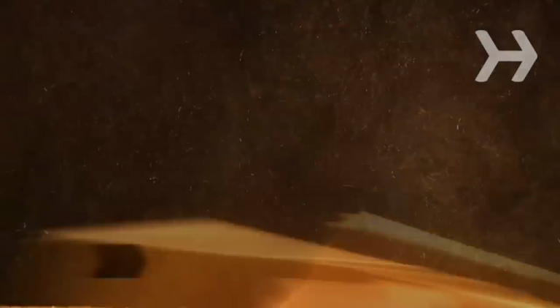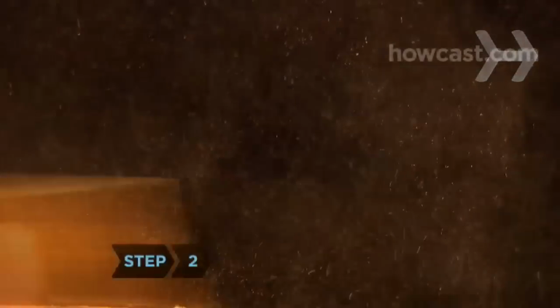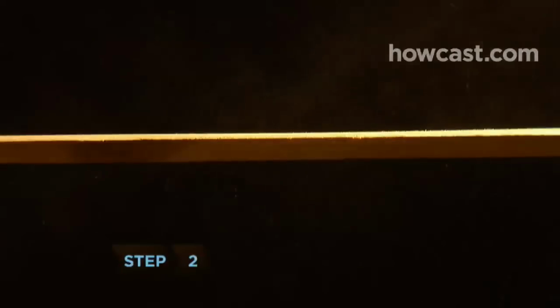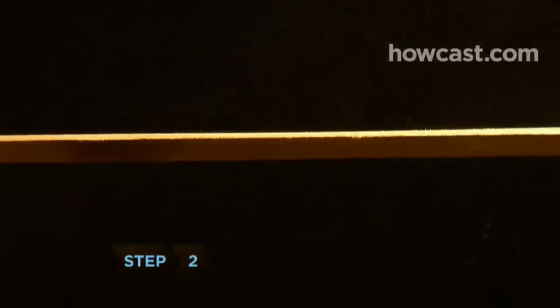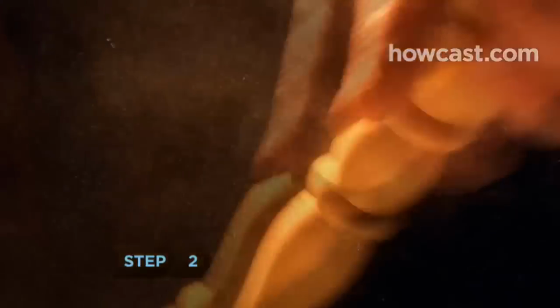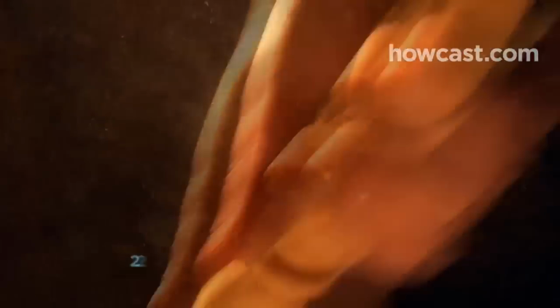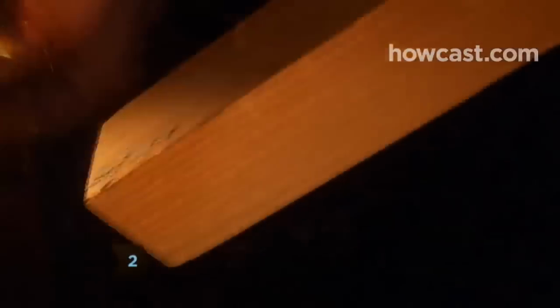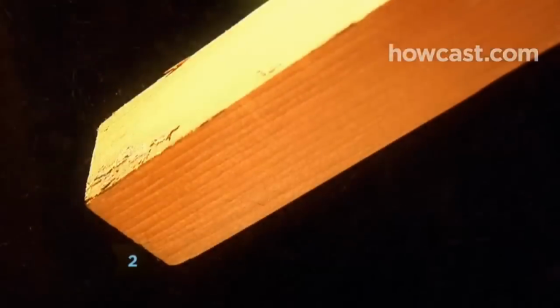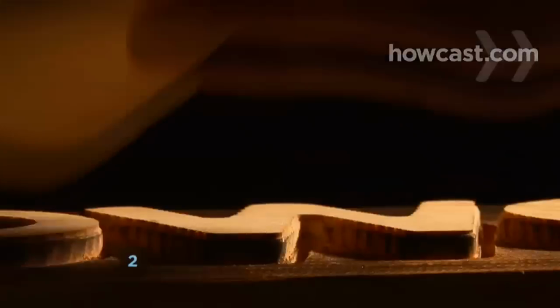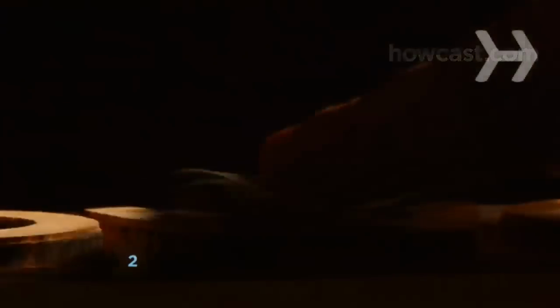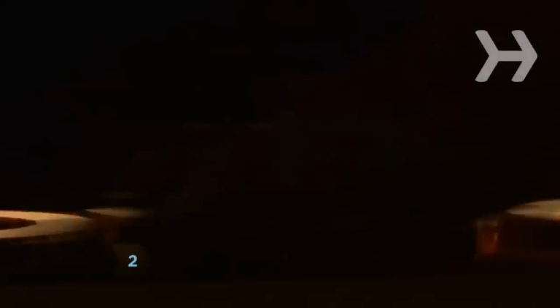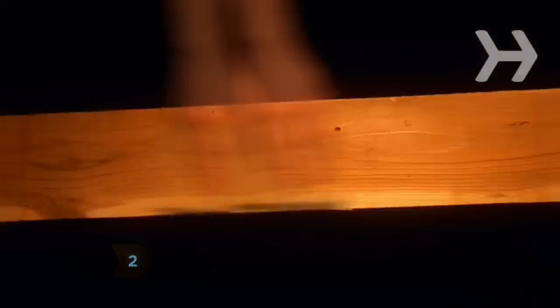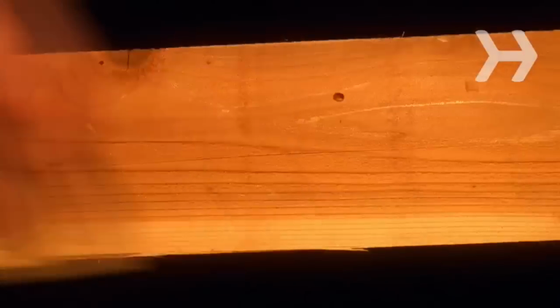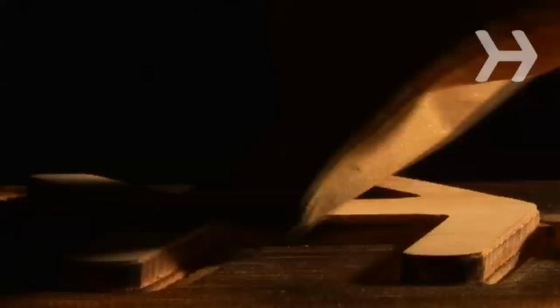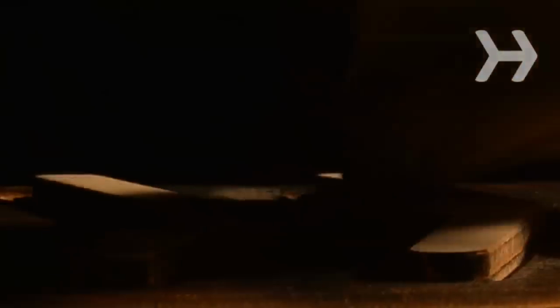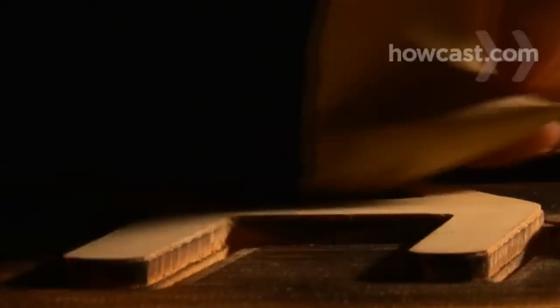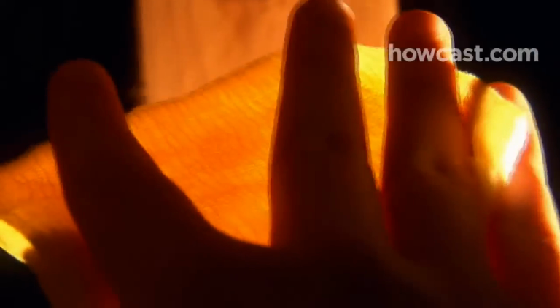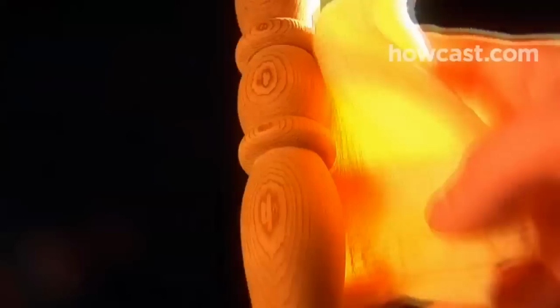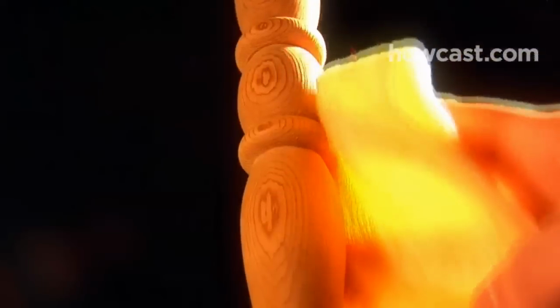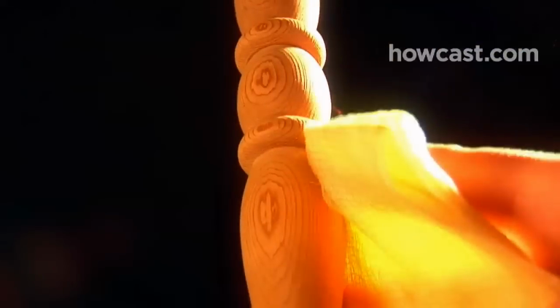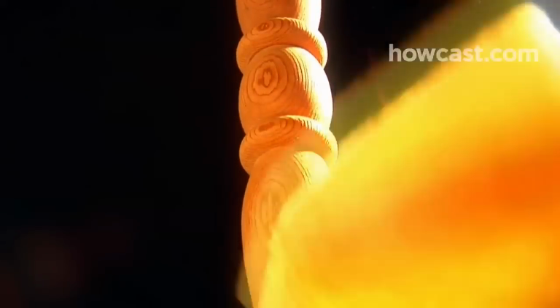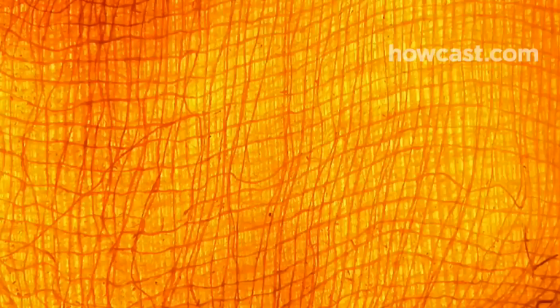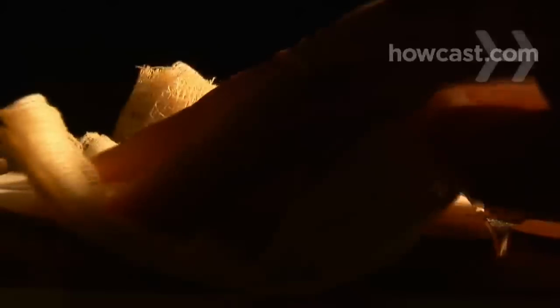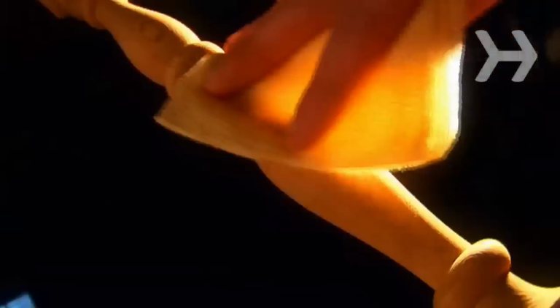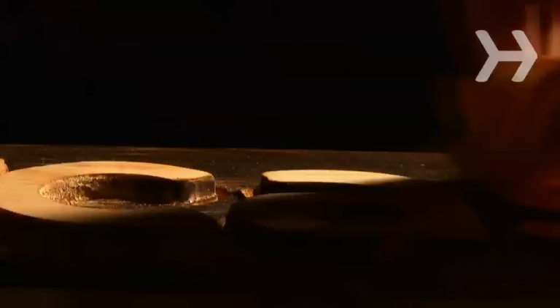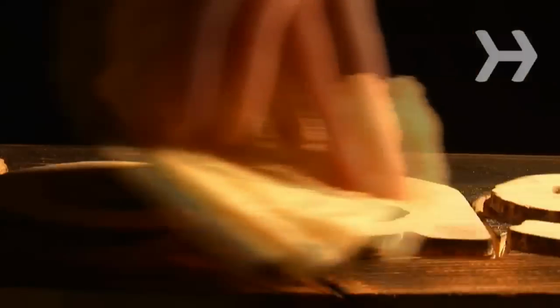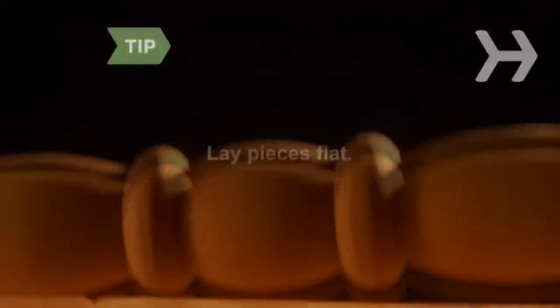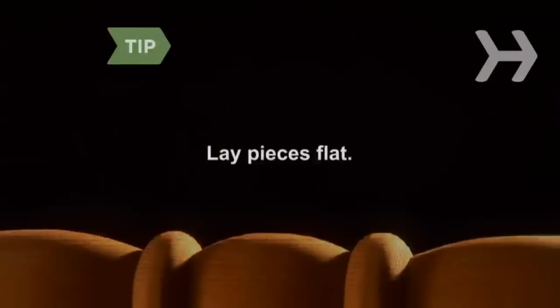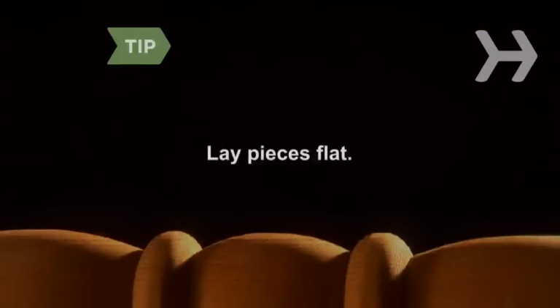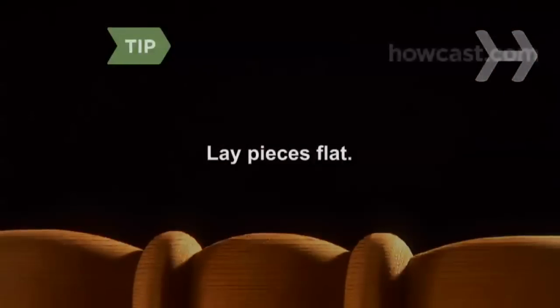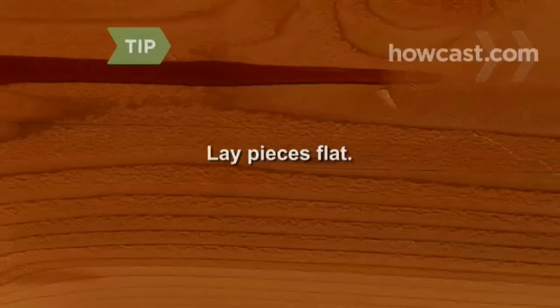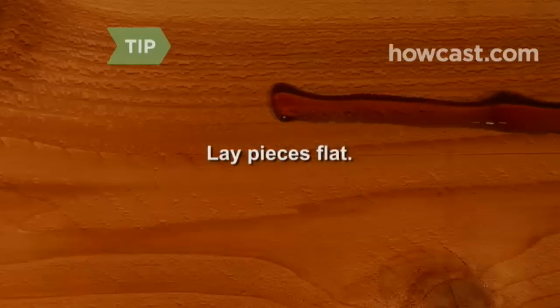Step 2. Give the wood a light sanding with very fine-grained sandpaper. Sand with the grain of the wood, not against it. Wipe the wood clean with tack cloth. Lay pieces flat to avoid runs in the finish.